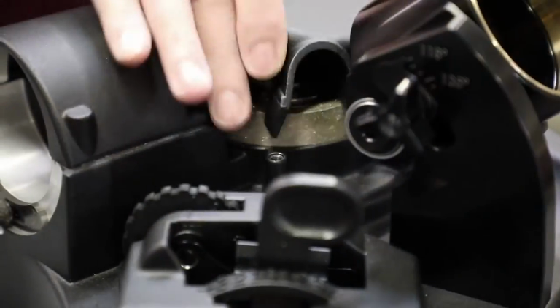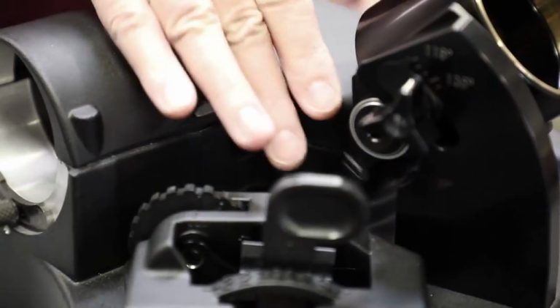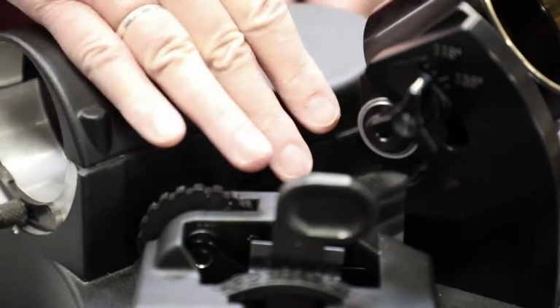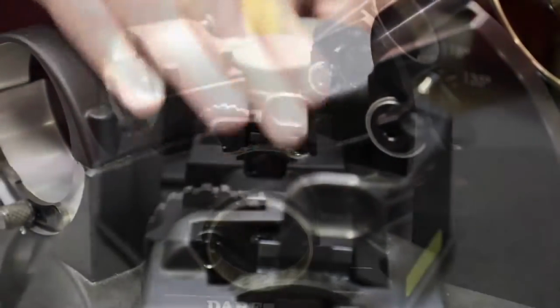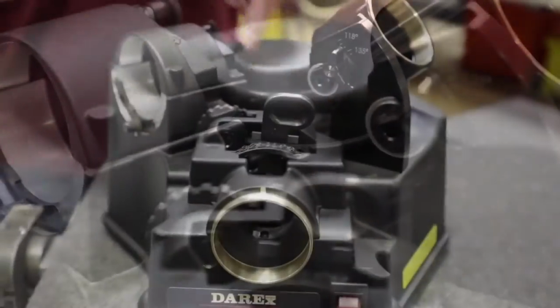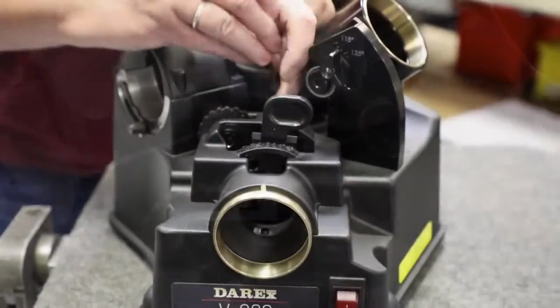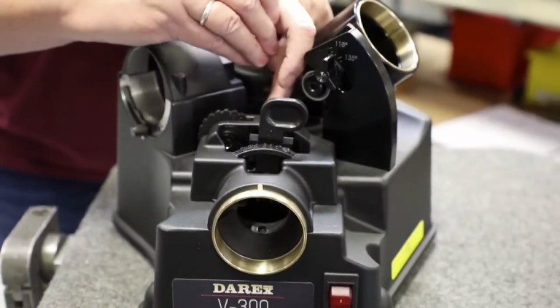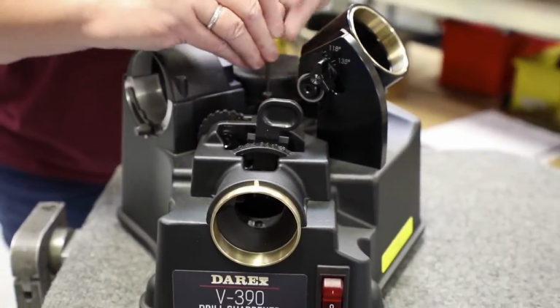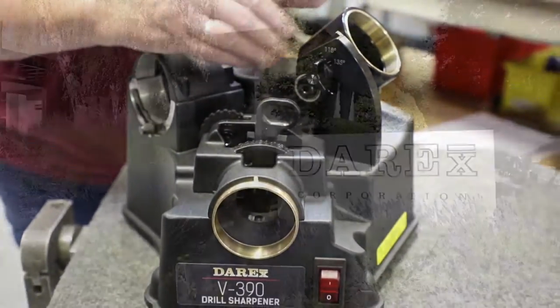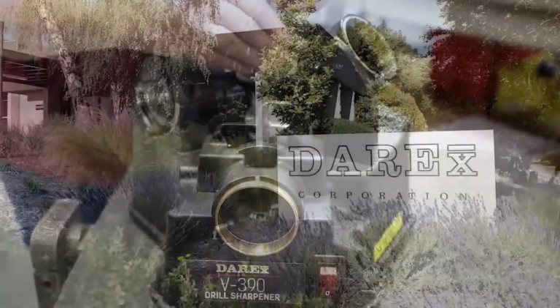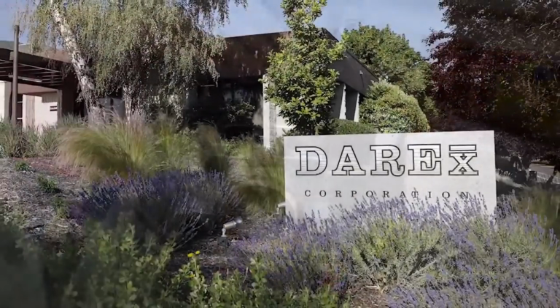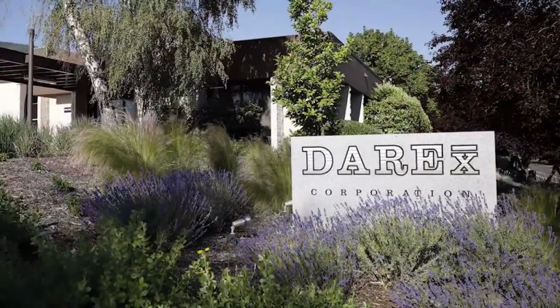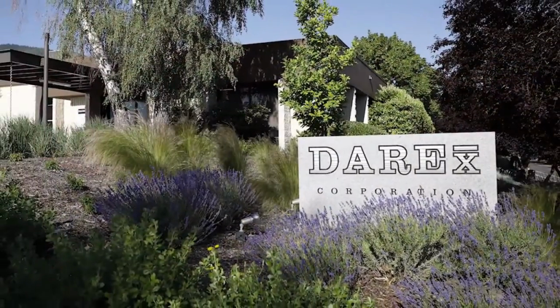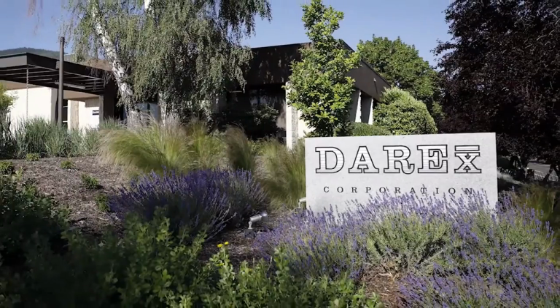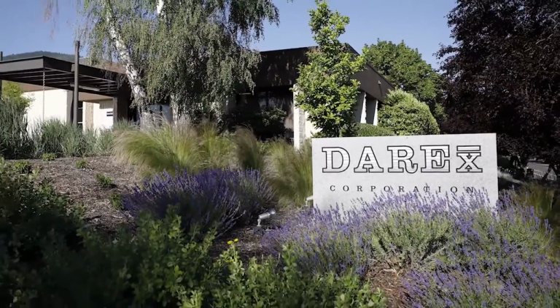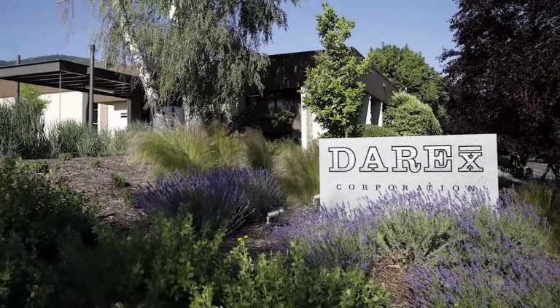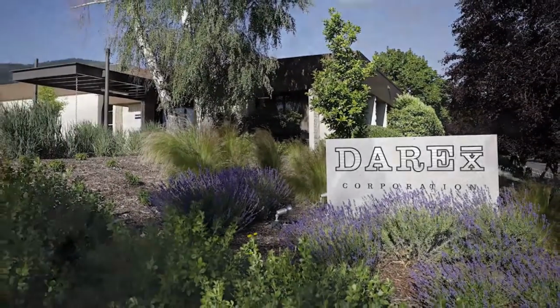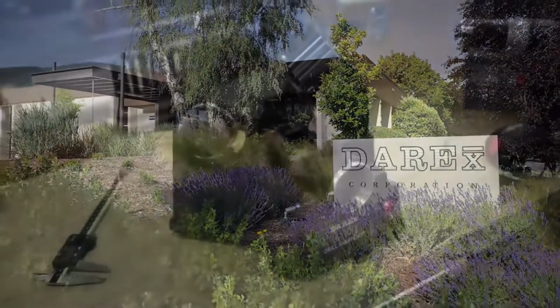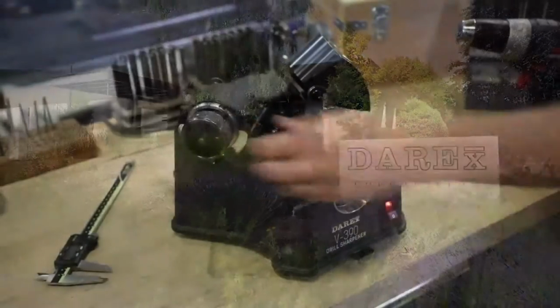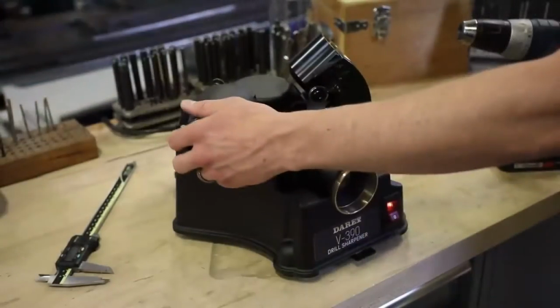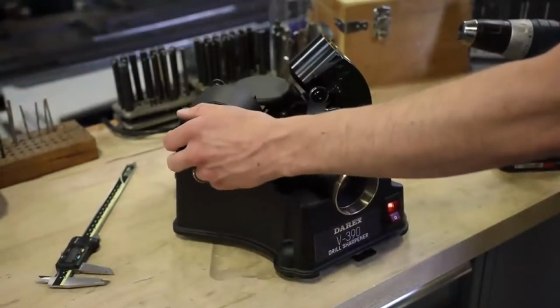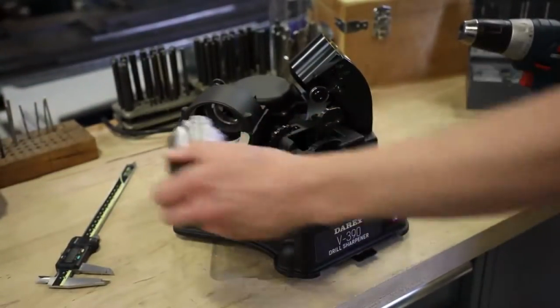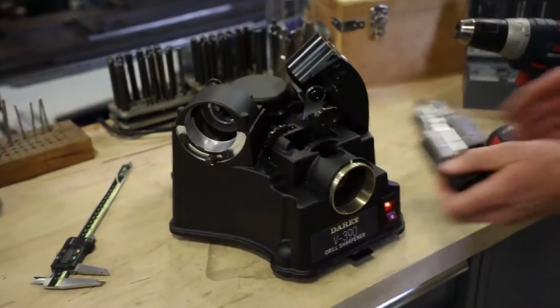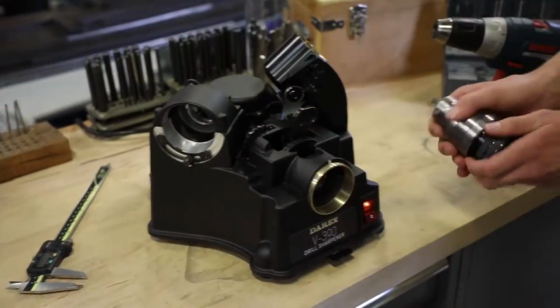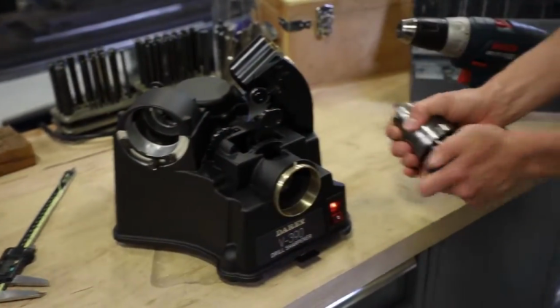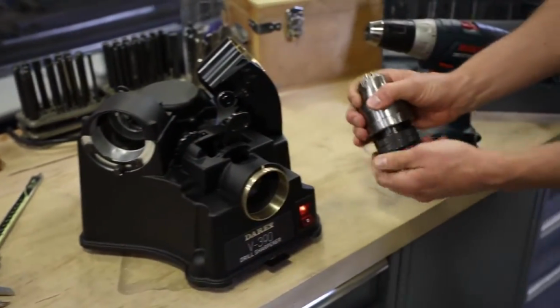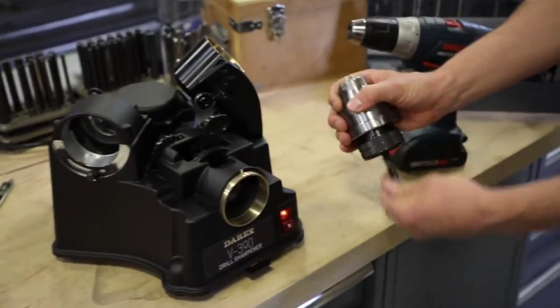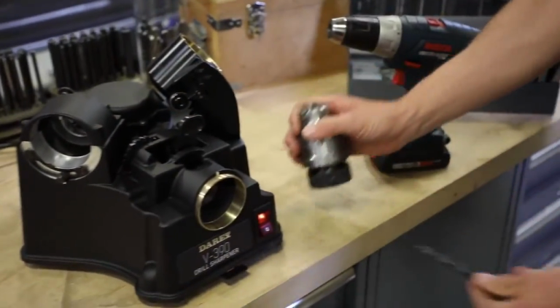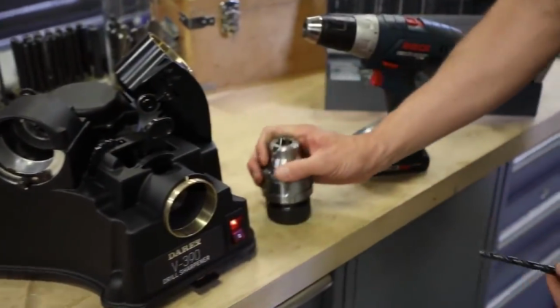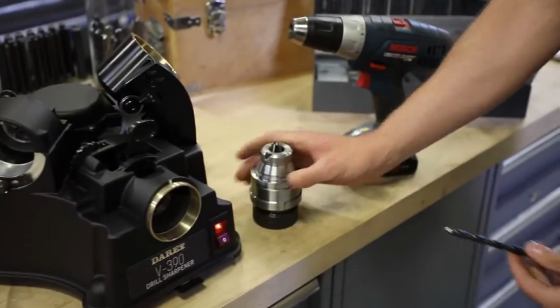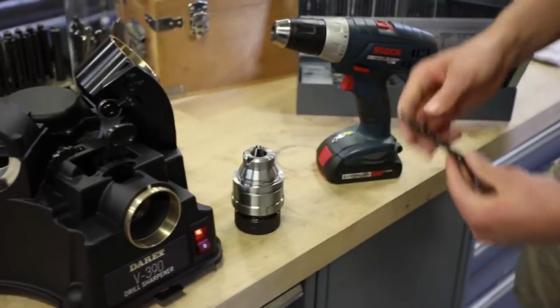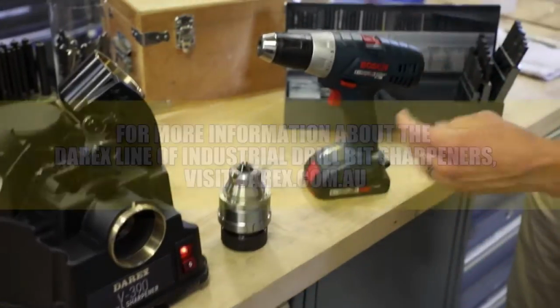All of our Darex machines are hand-built in Ashland, Oregon and come with a one-year warranty supported by the best customer service in the industry. Visit Darex.com to learn more.